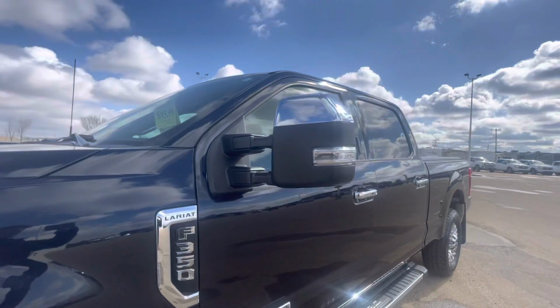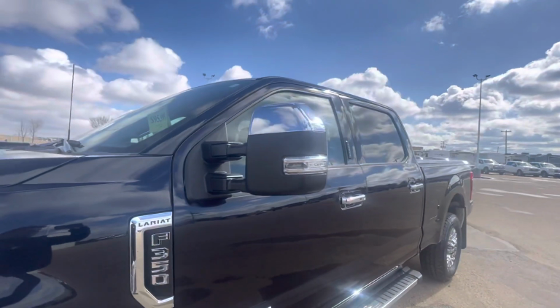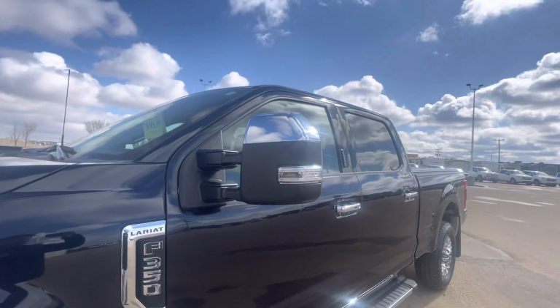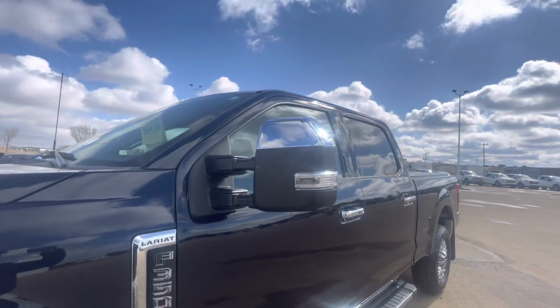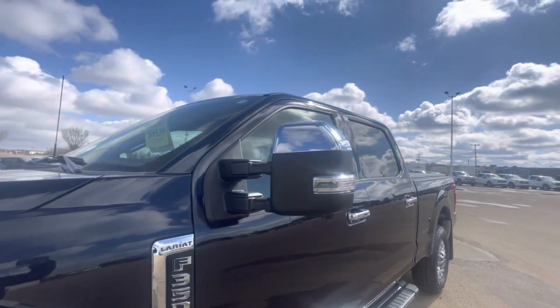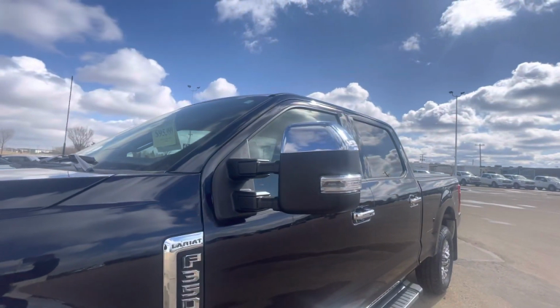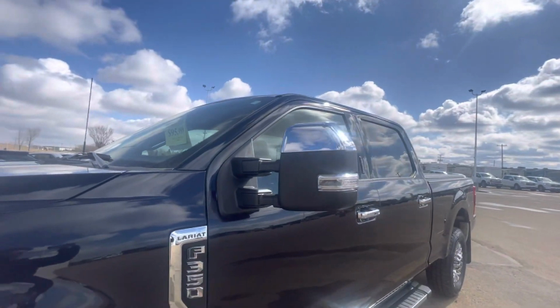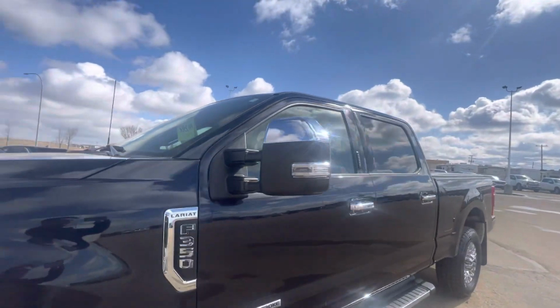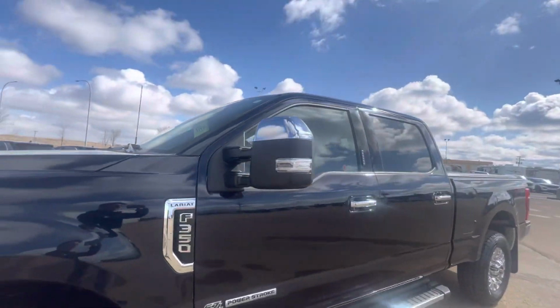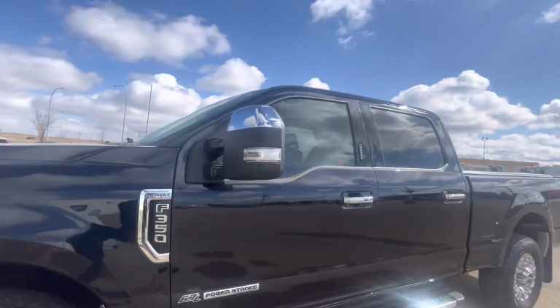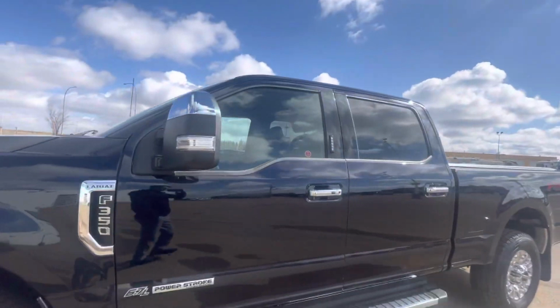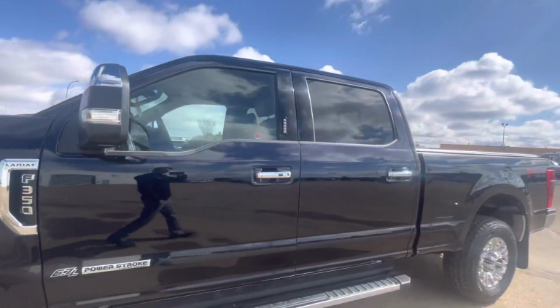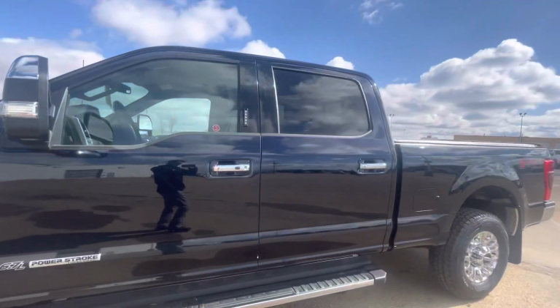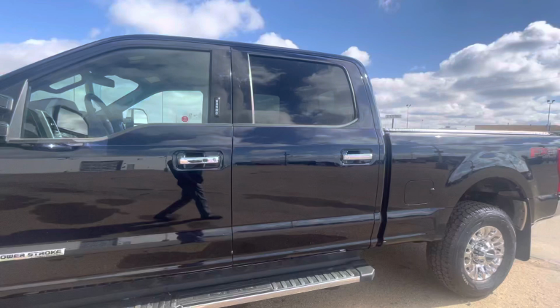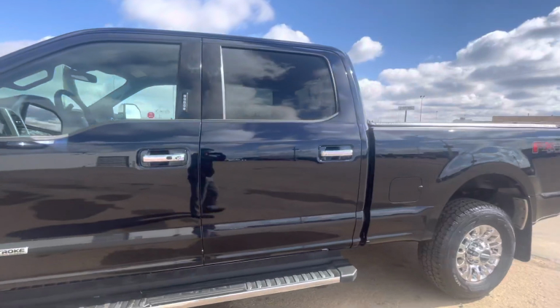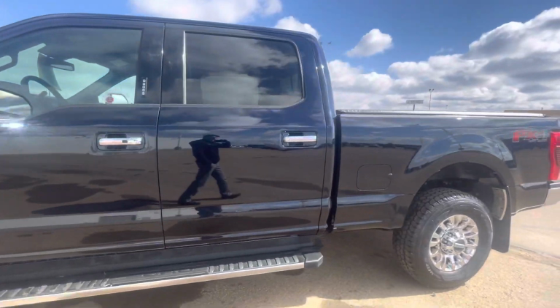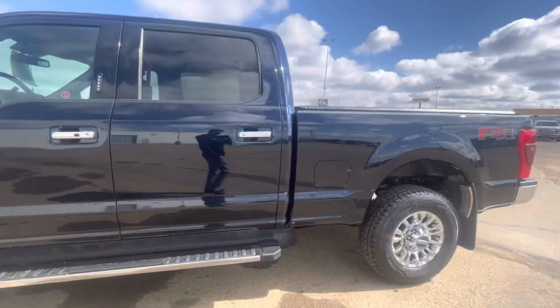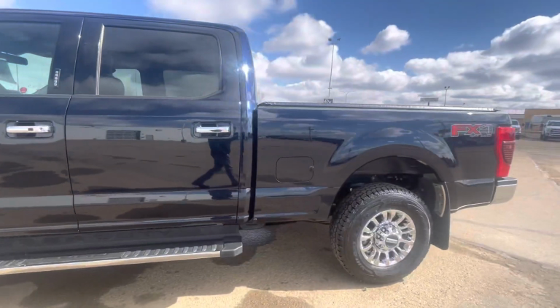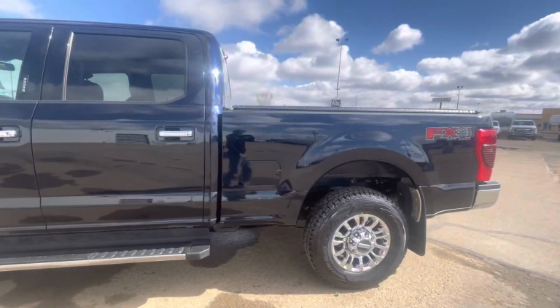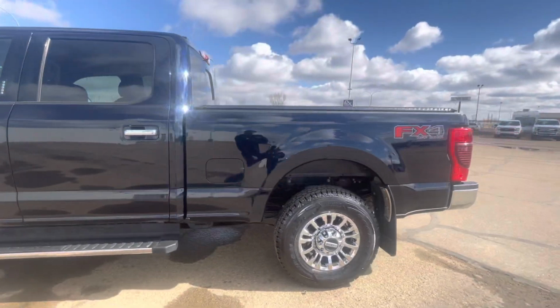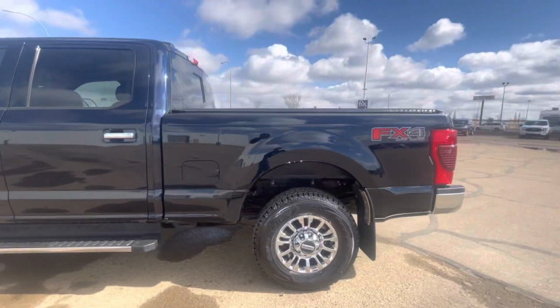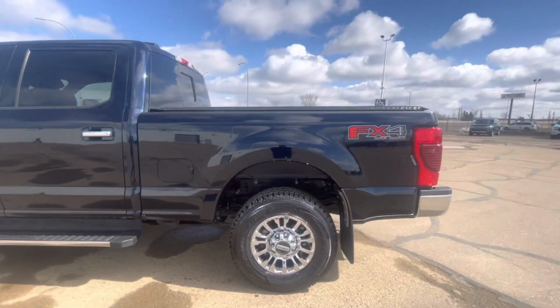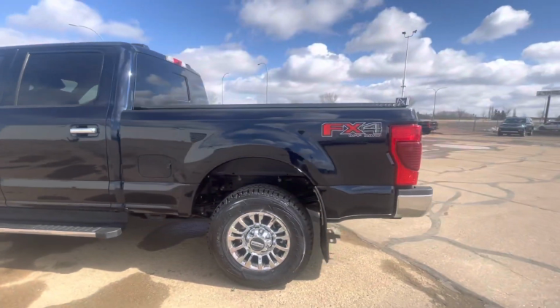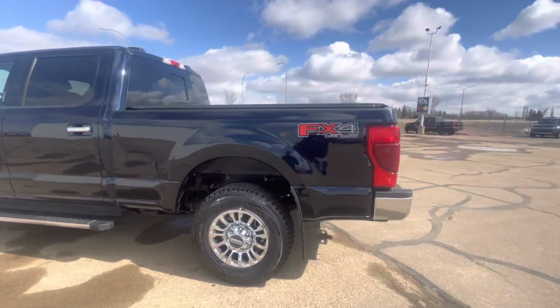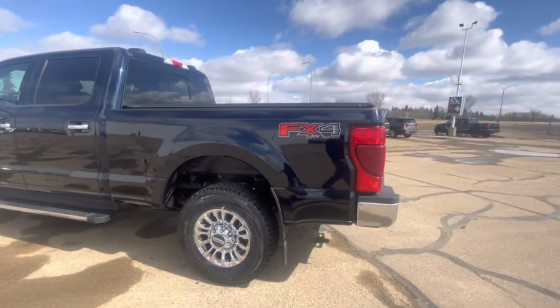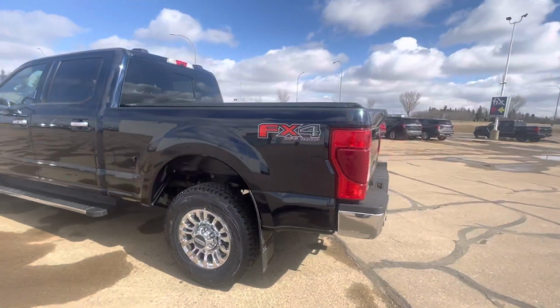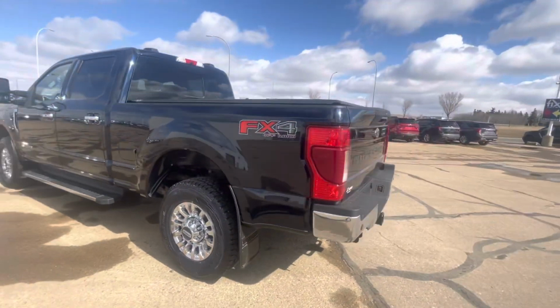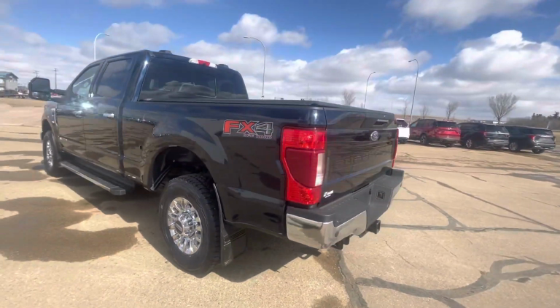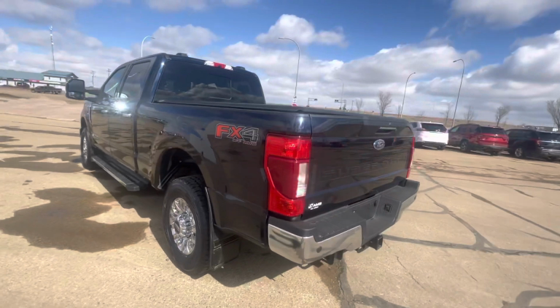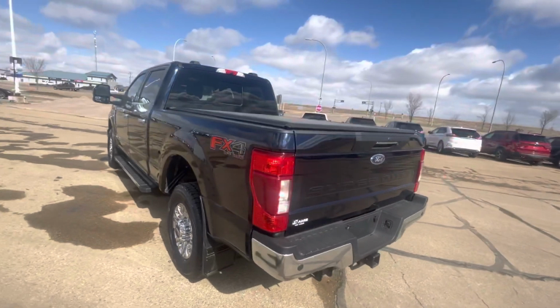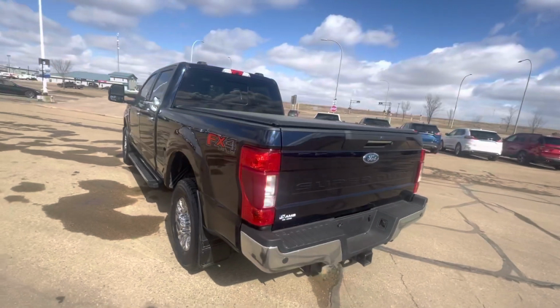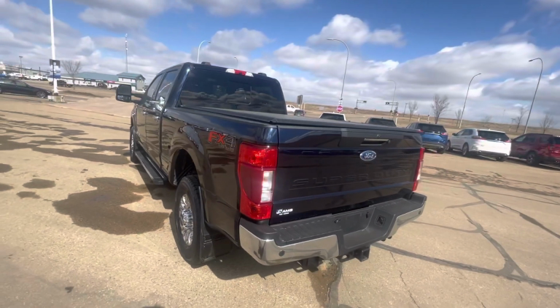These are power folding, power telescoping trailer tow mirrors. We've got the FX4 package on it, and the vehicle comes with a tonneau cover.